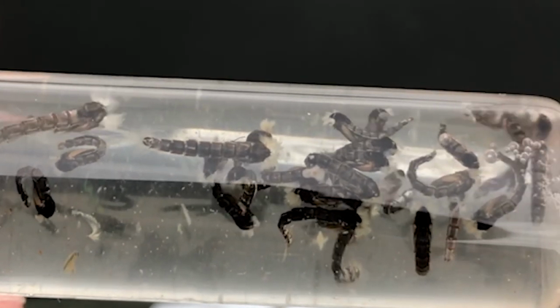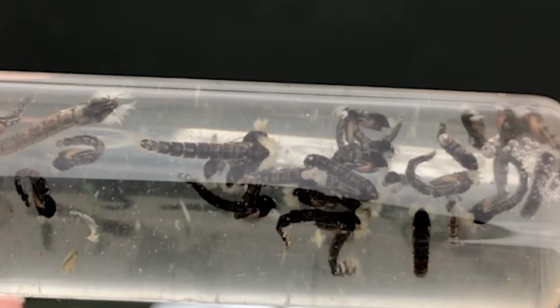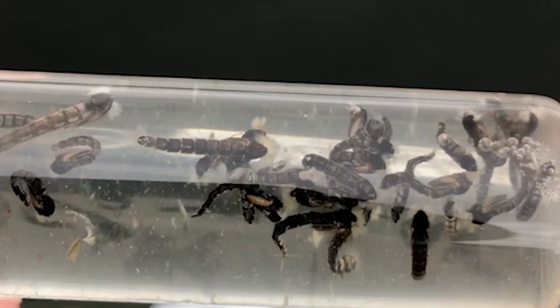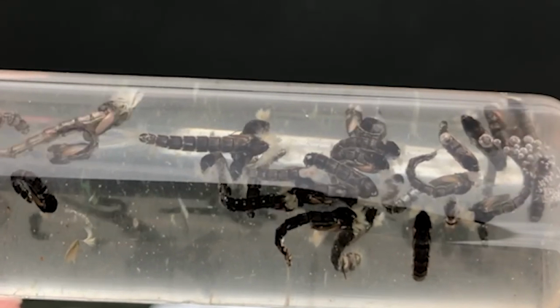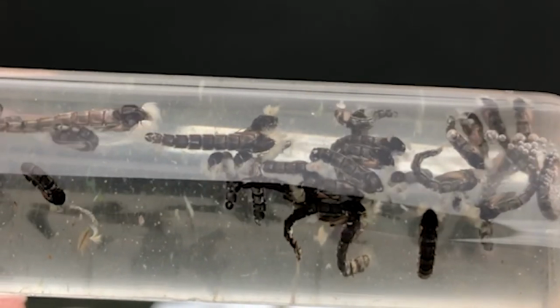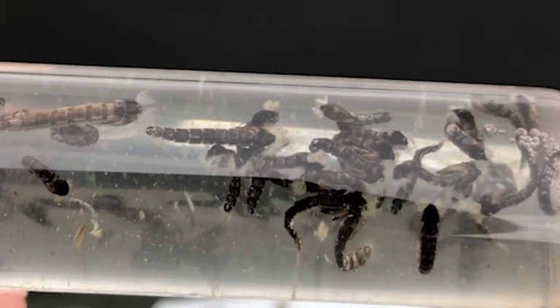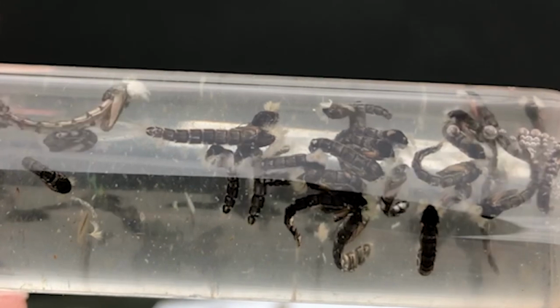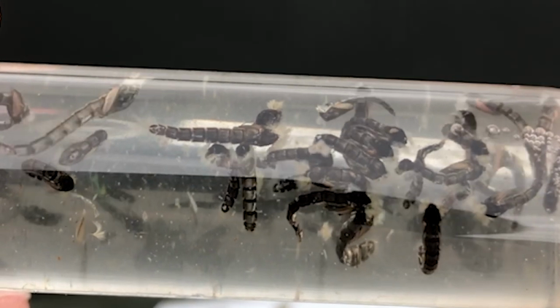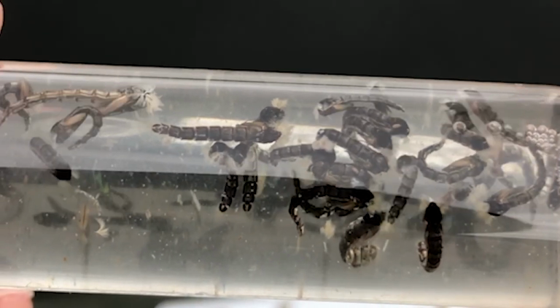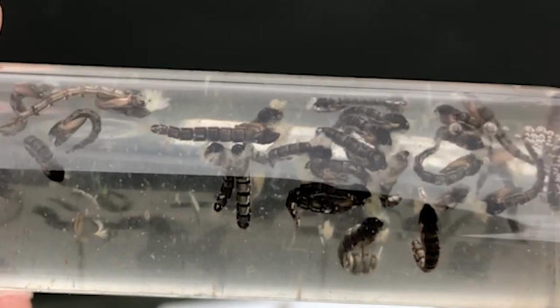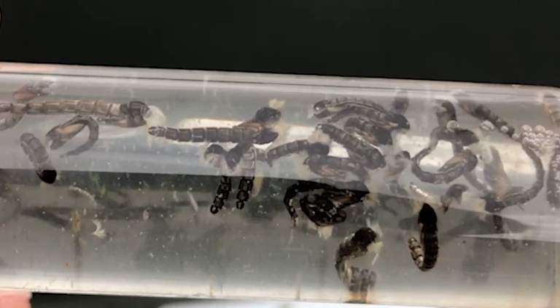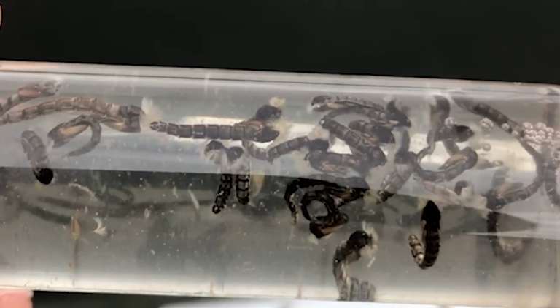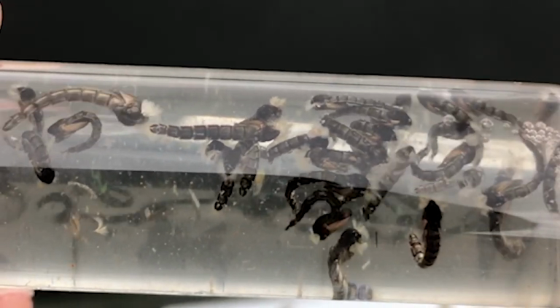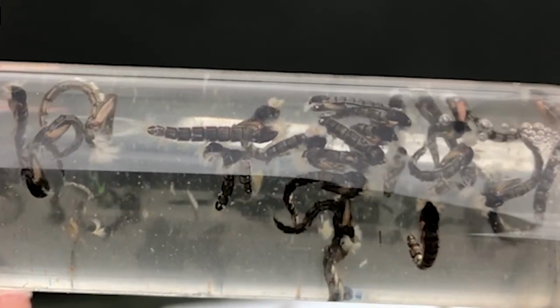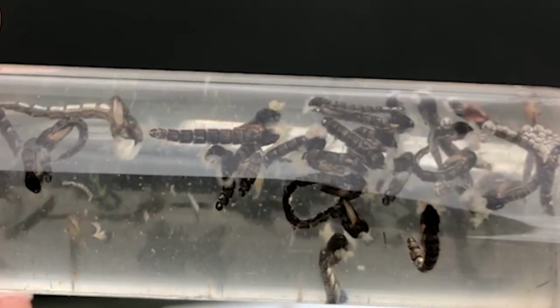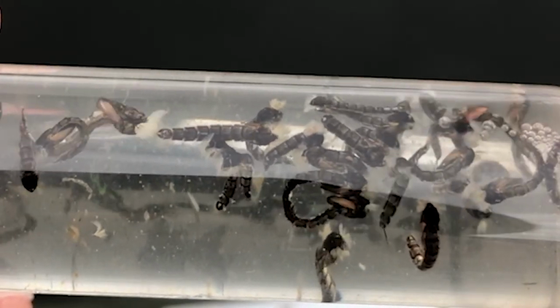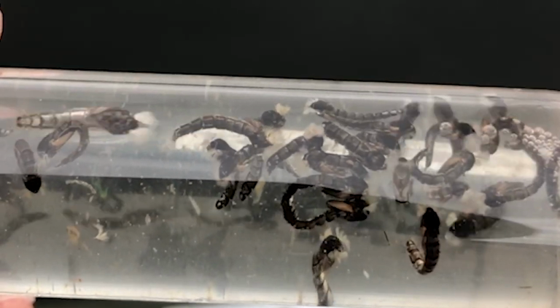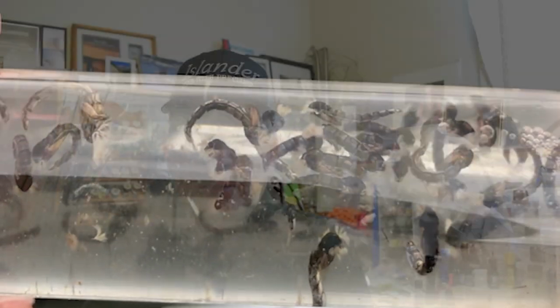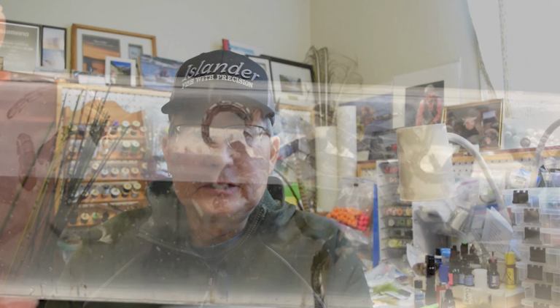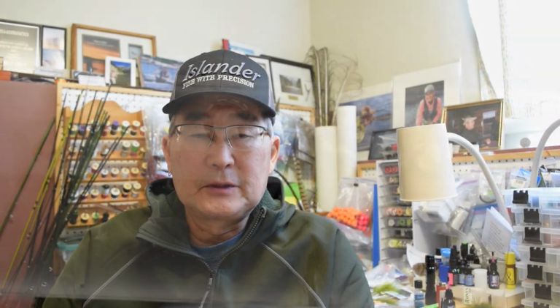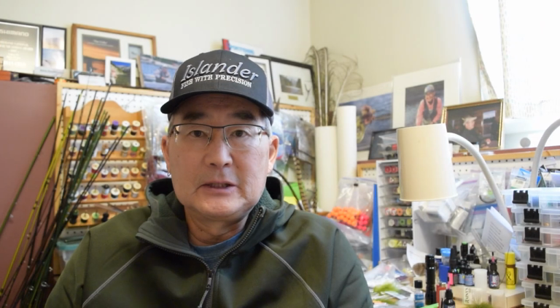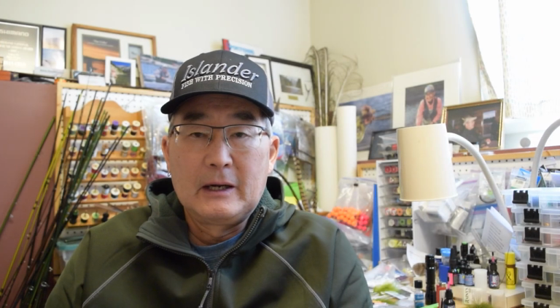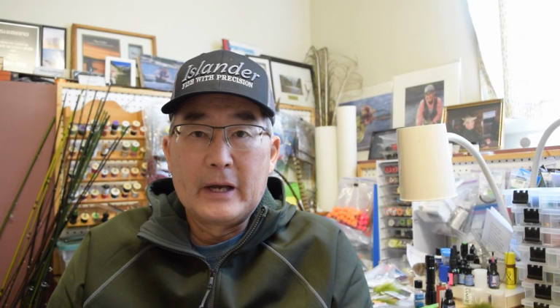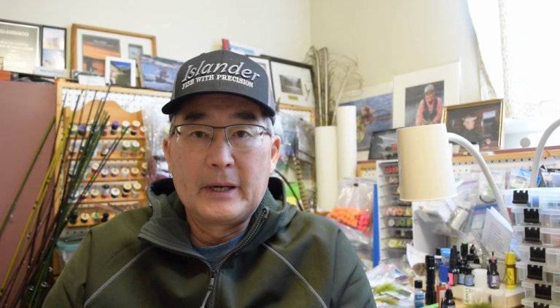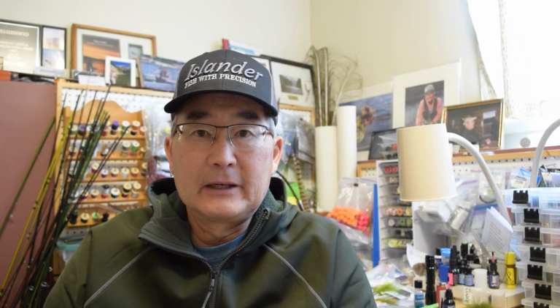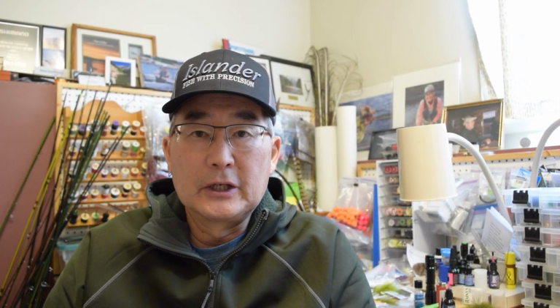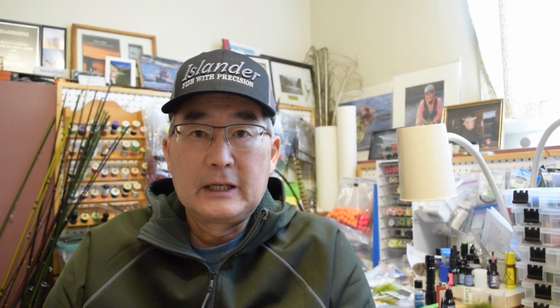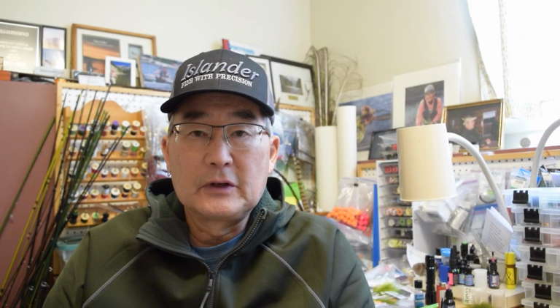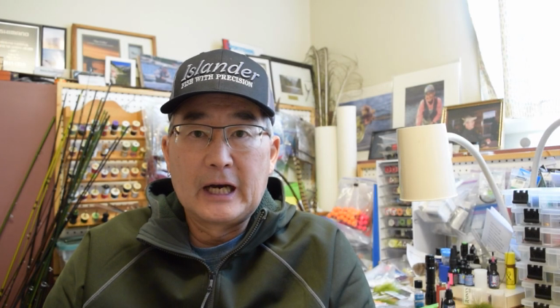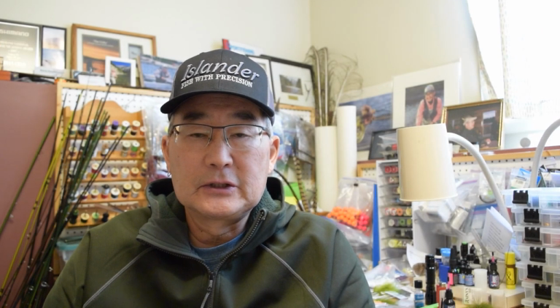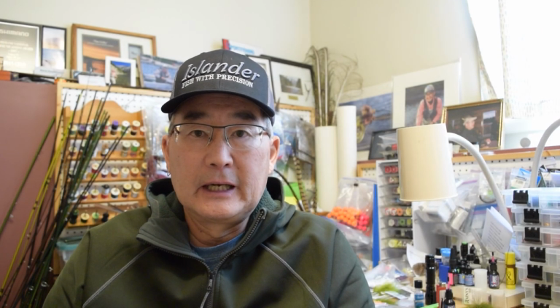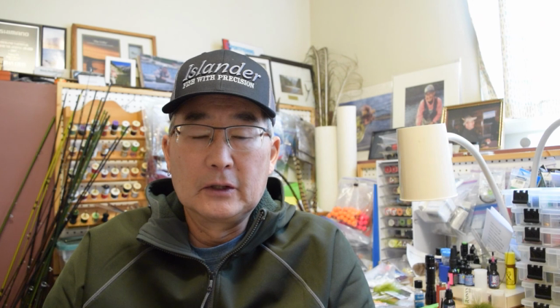However, what's important for an angler to understand is that with all these different species, we just have to break it down to different sizes and colors.